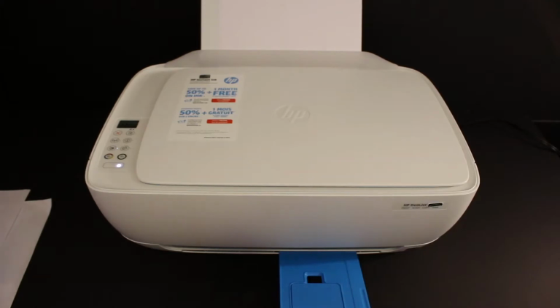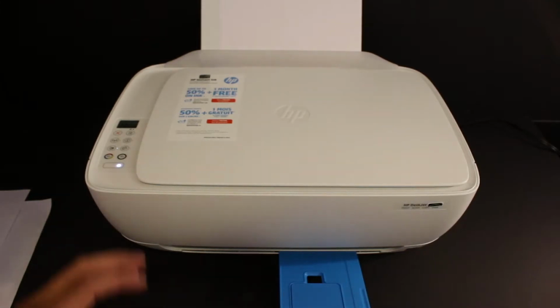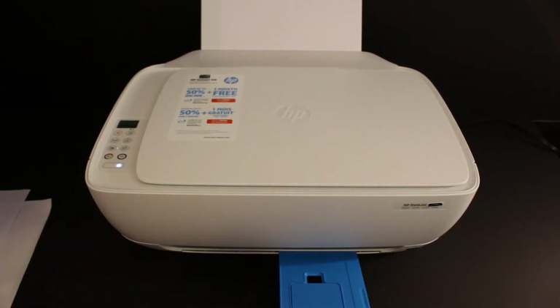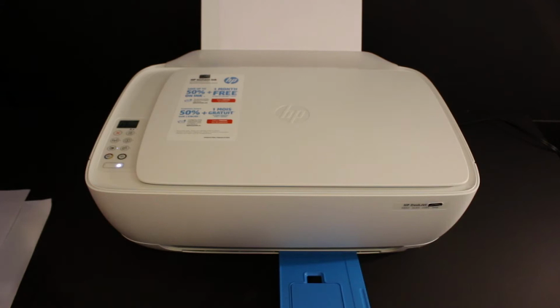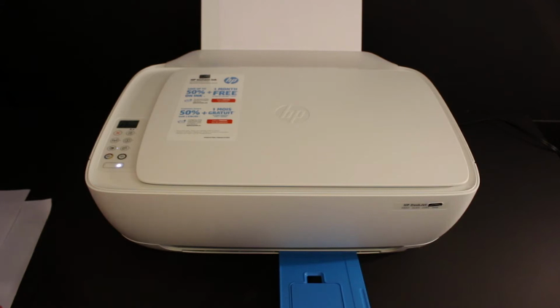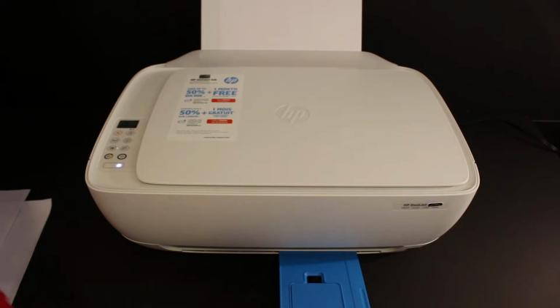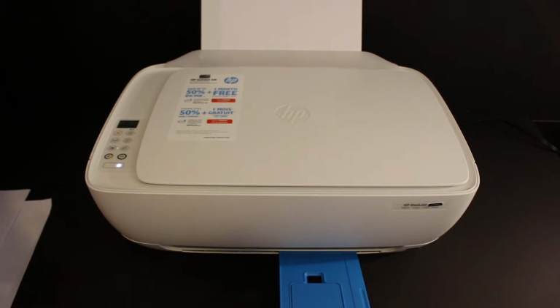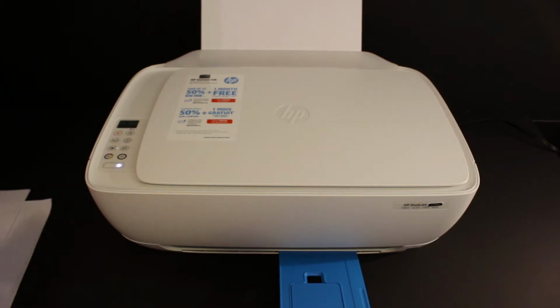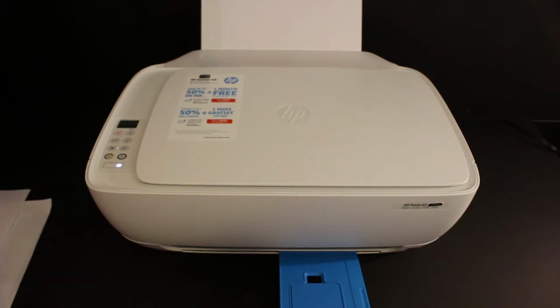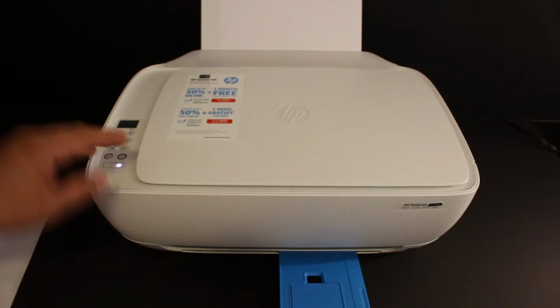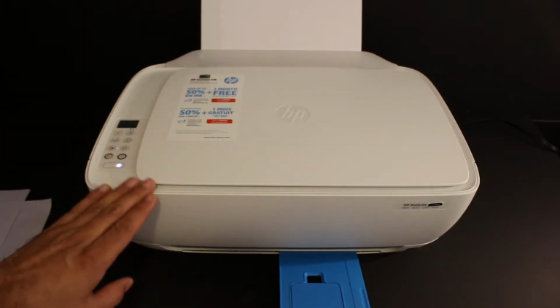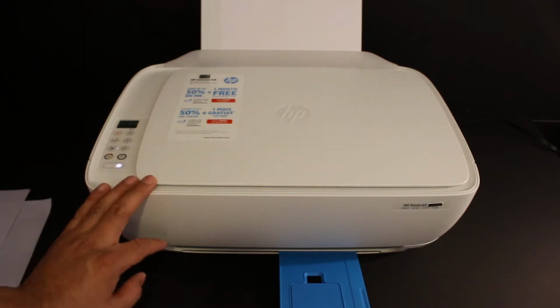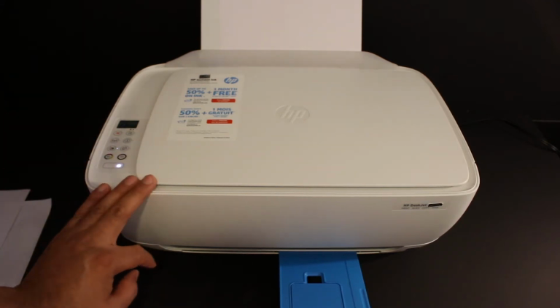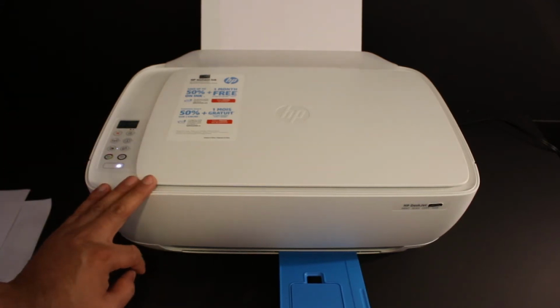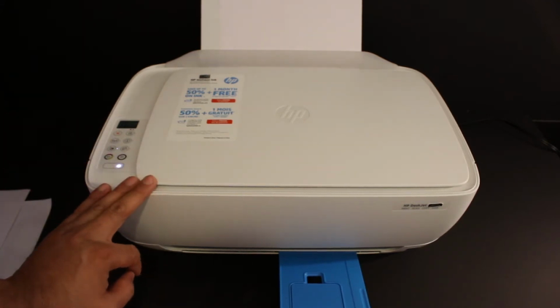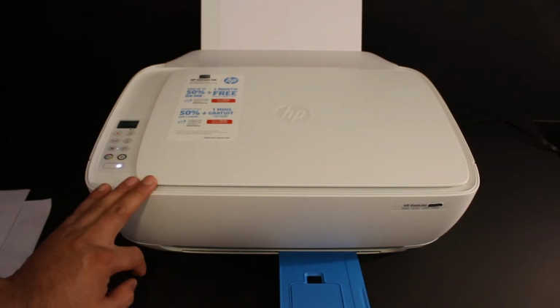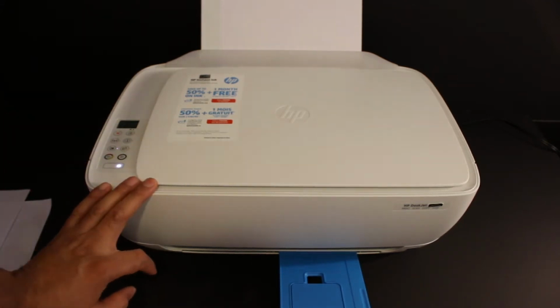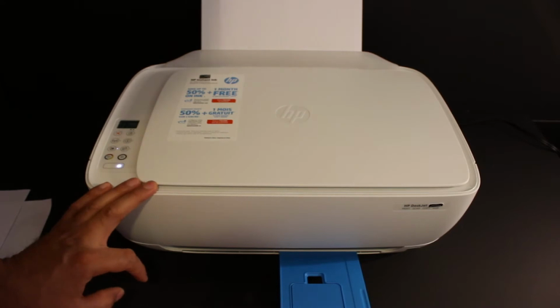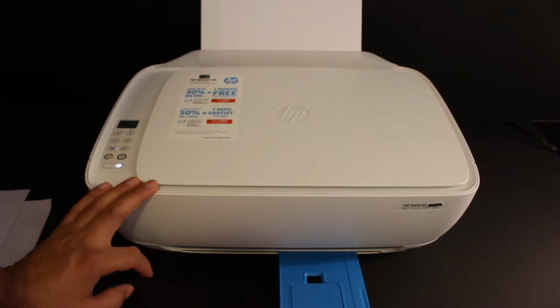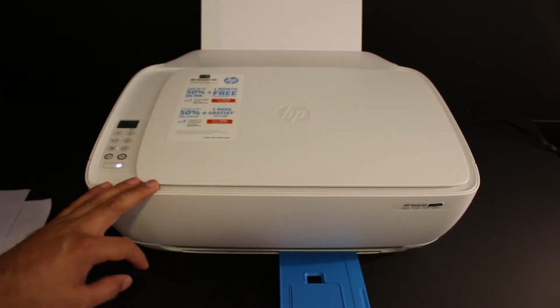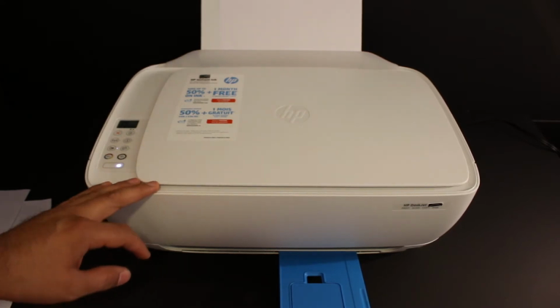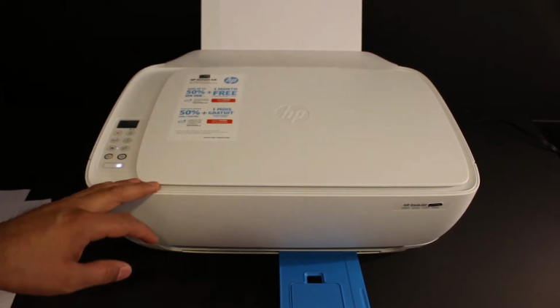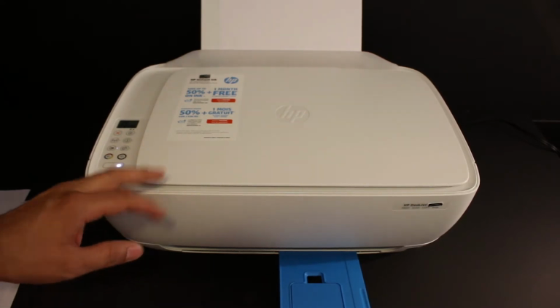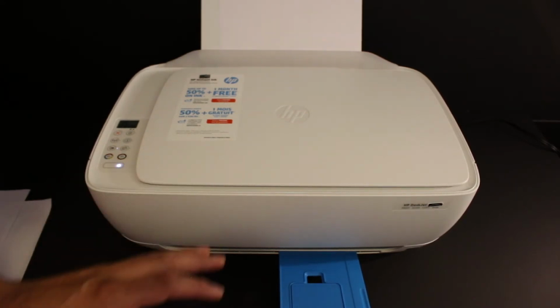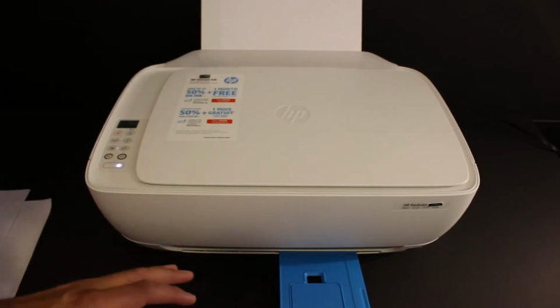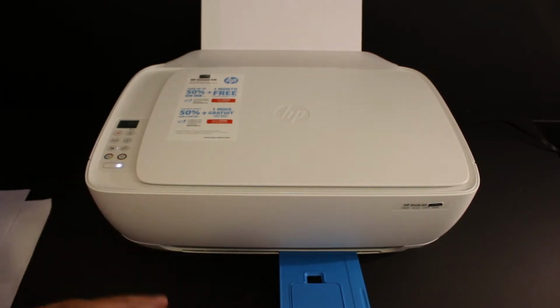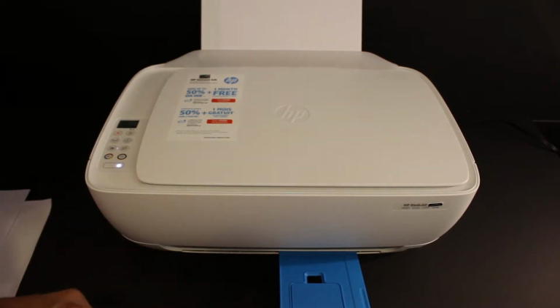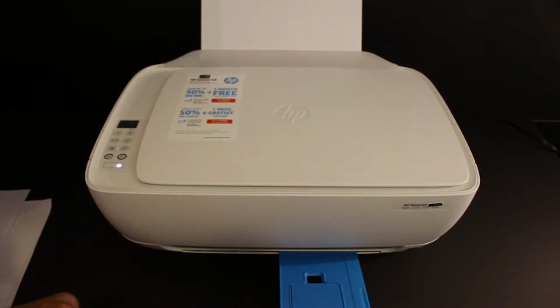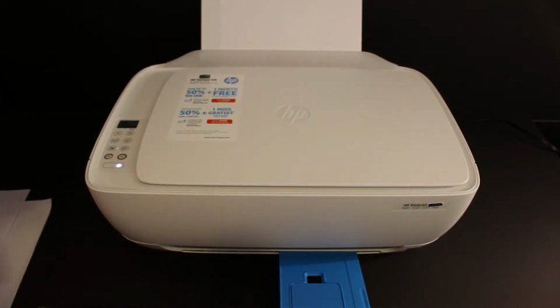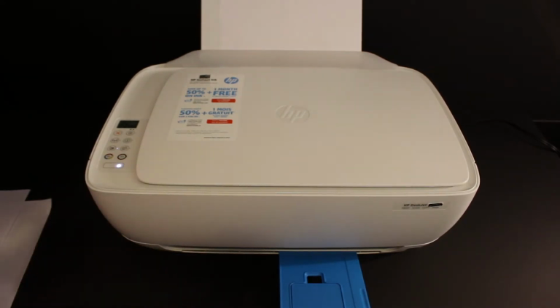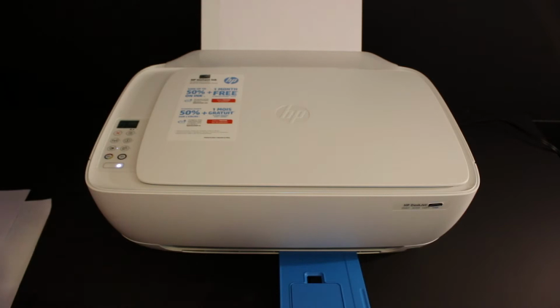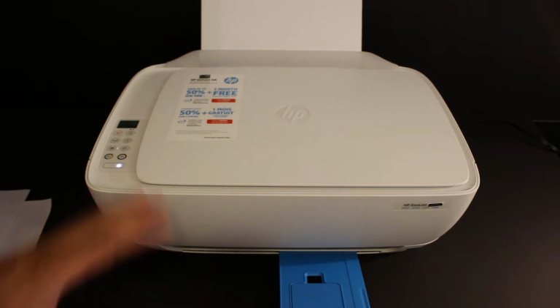Today I'm going to show you how to do multiple scannings using your HP DeskJet 3631 all-in-one printer and how to convert them into a single PDF file. Let's start with that.